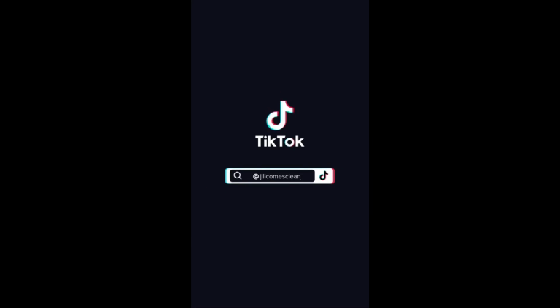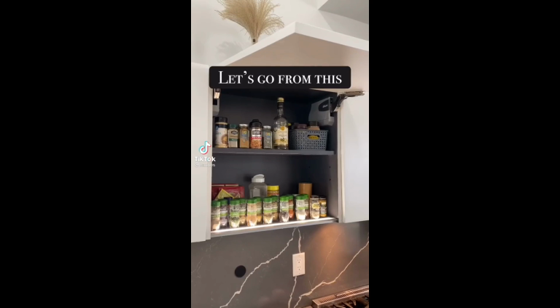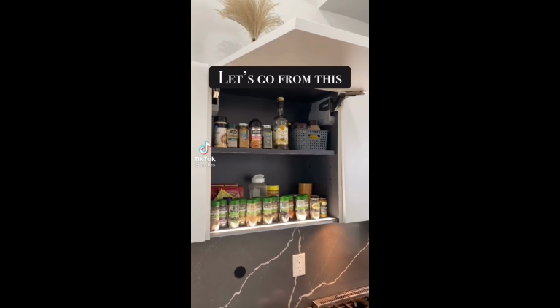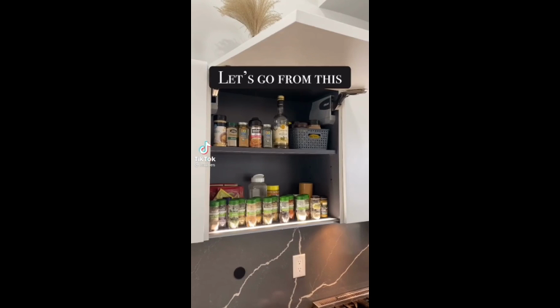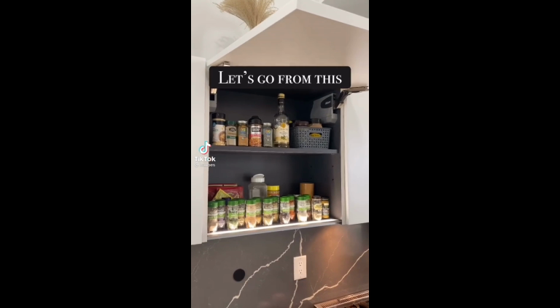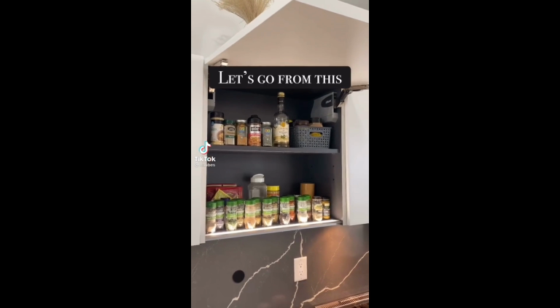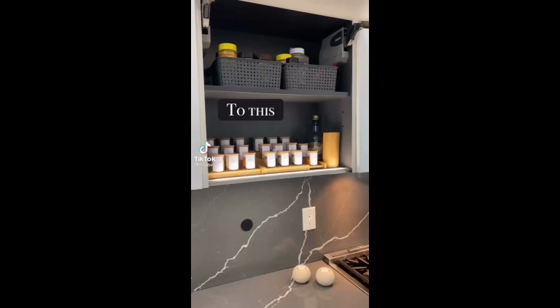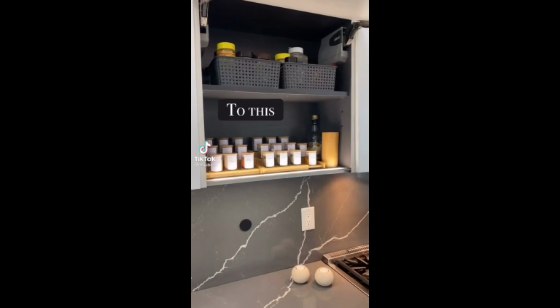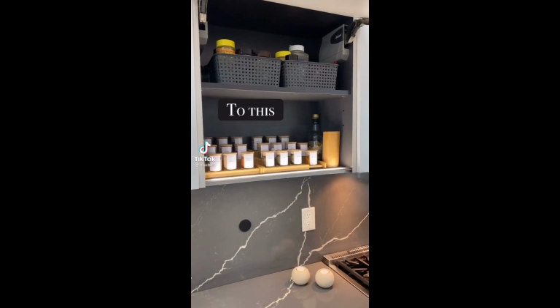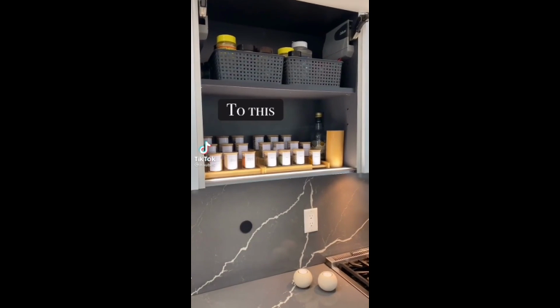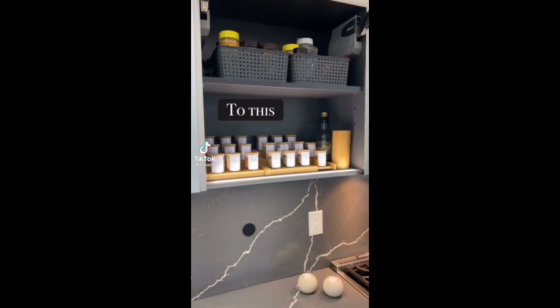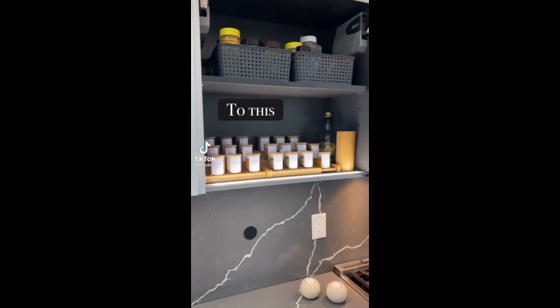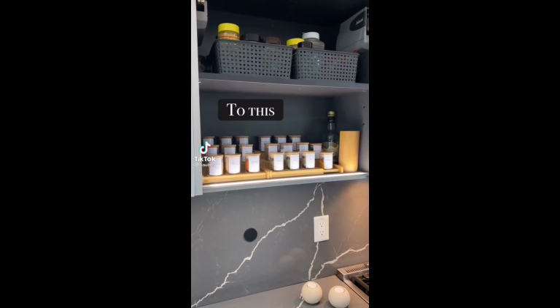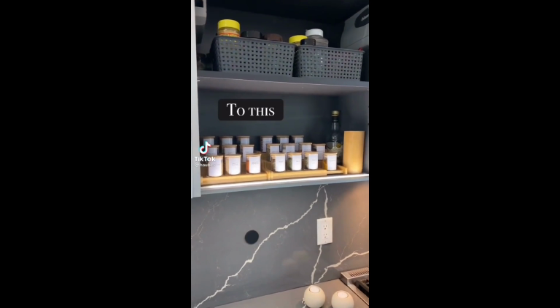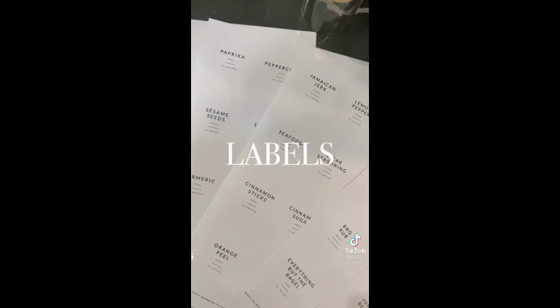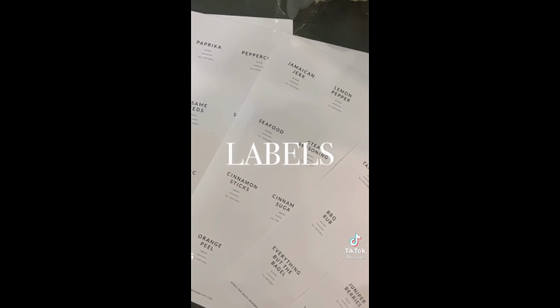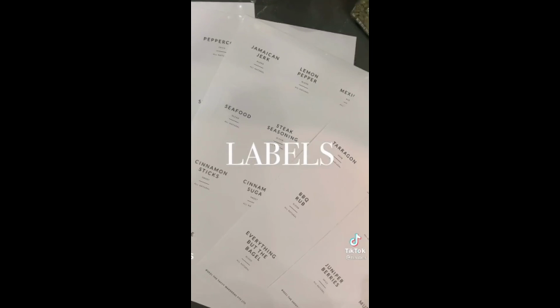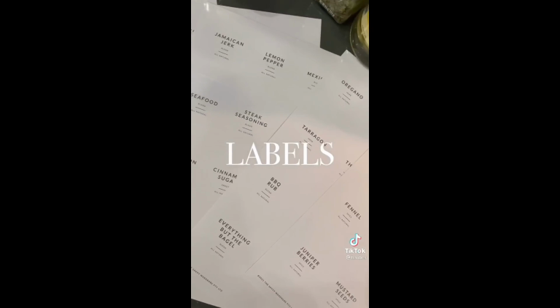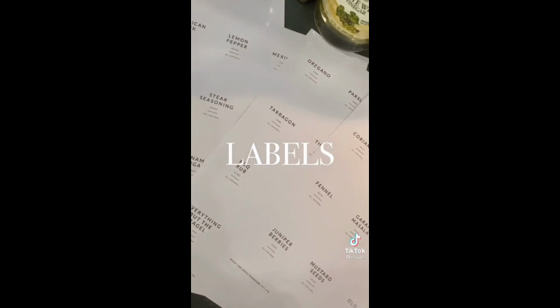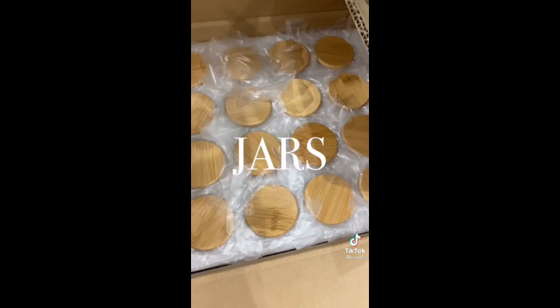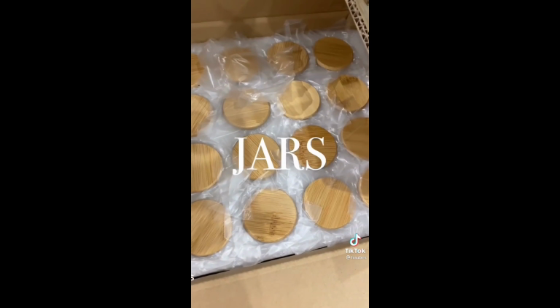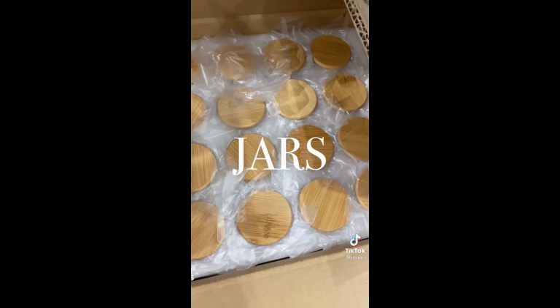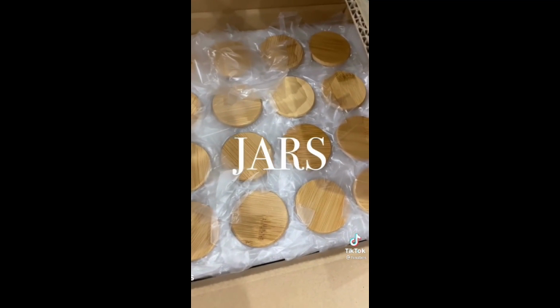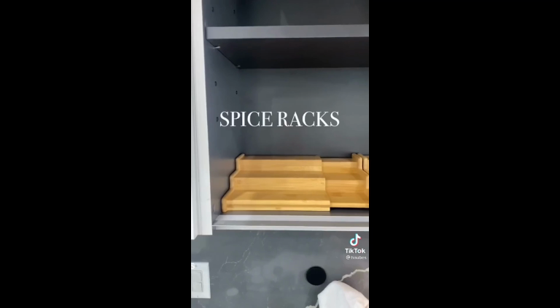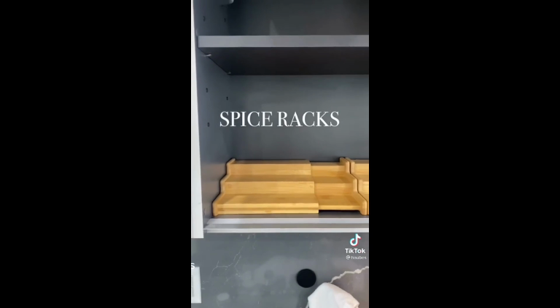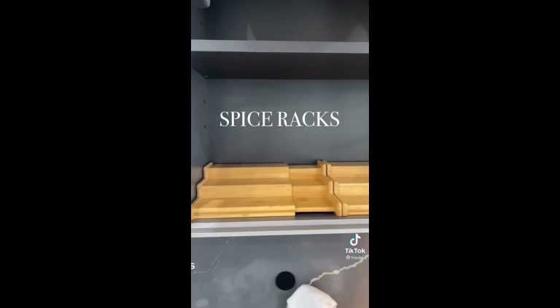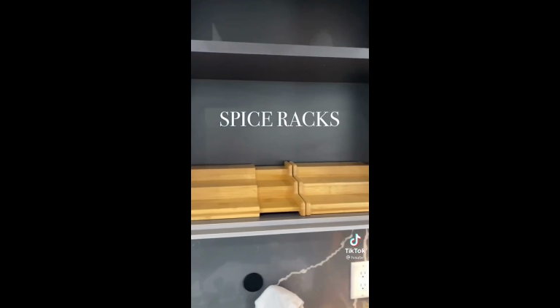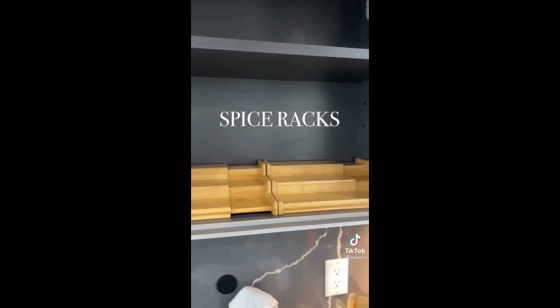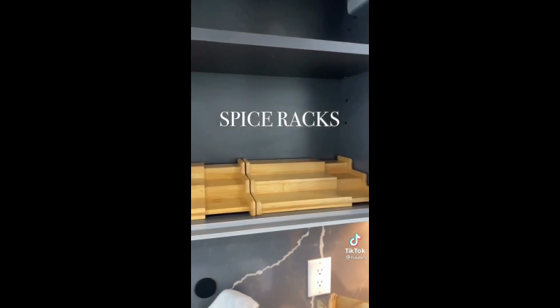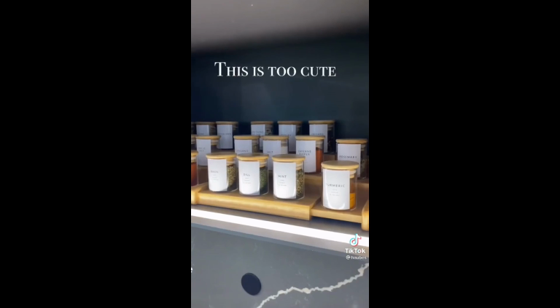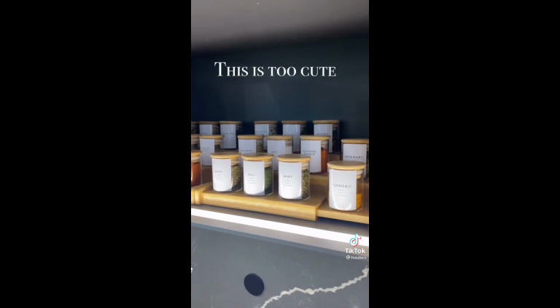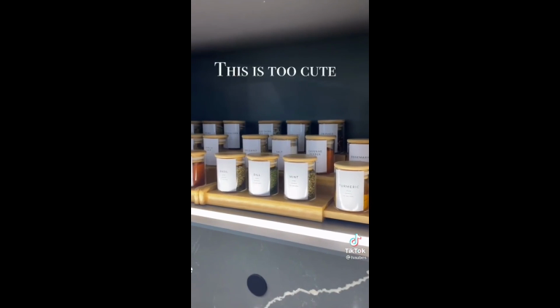Let's go from this to this — with labels, jars, and spice racks. This is too cute.